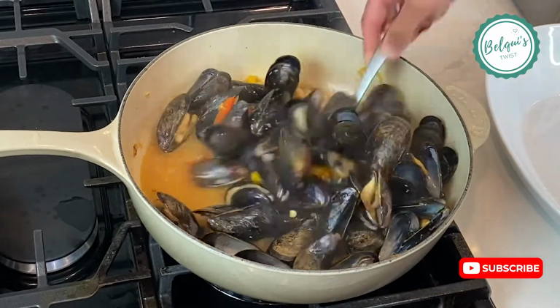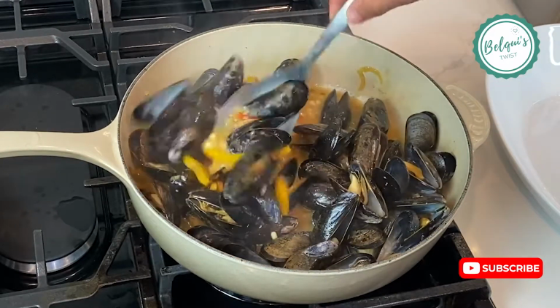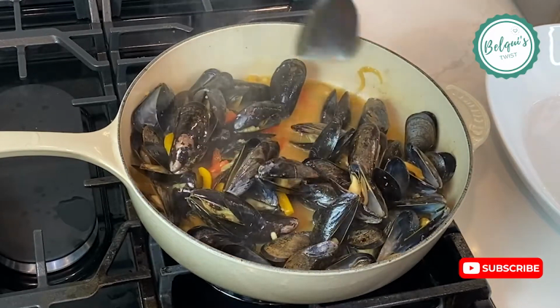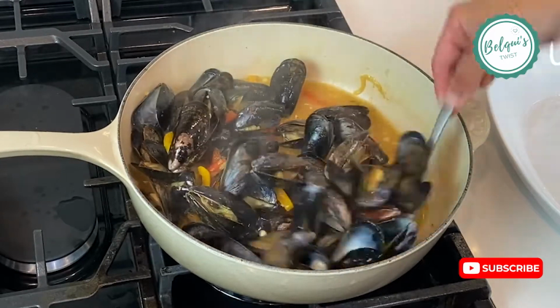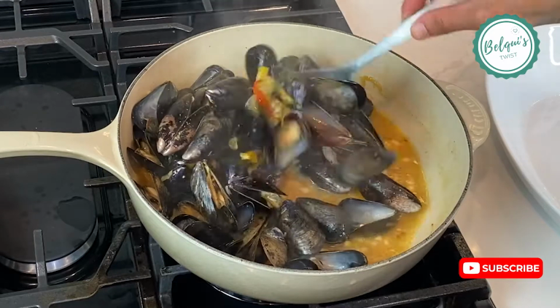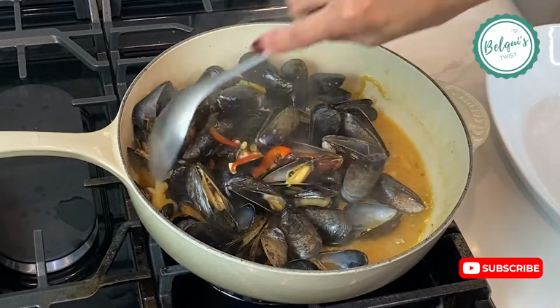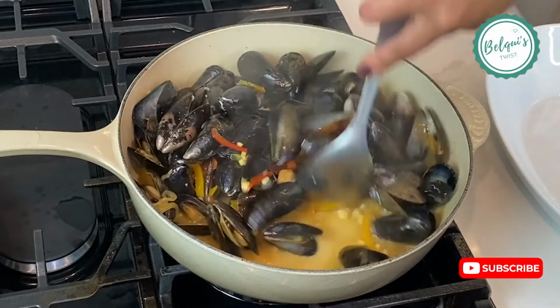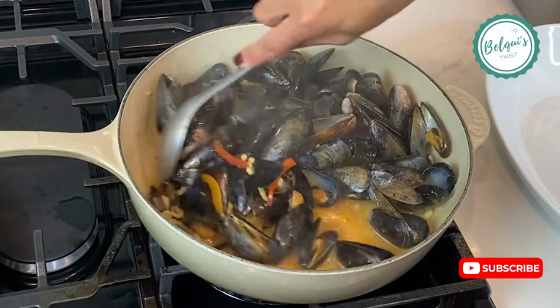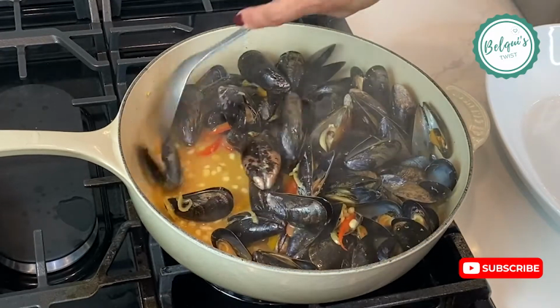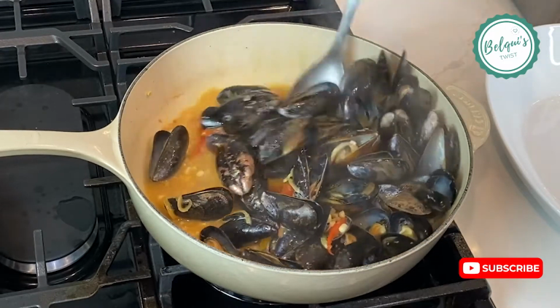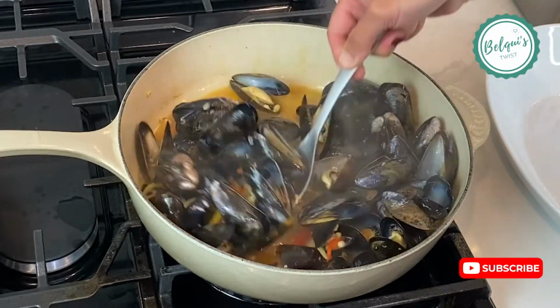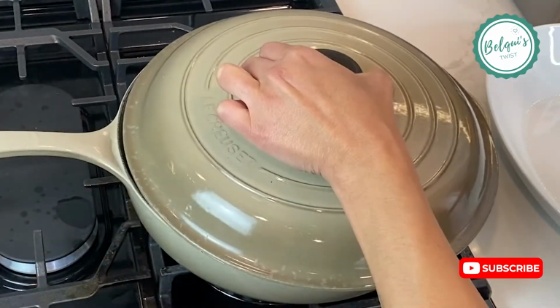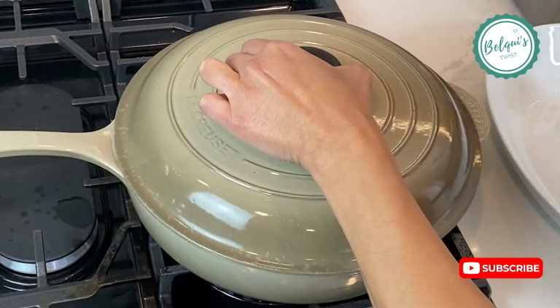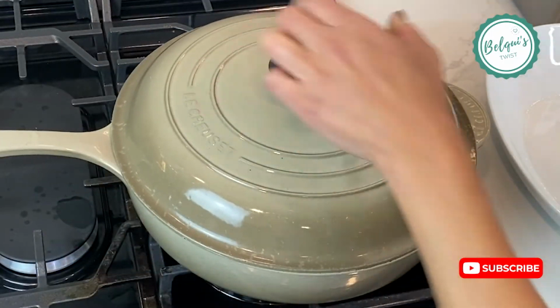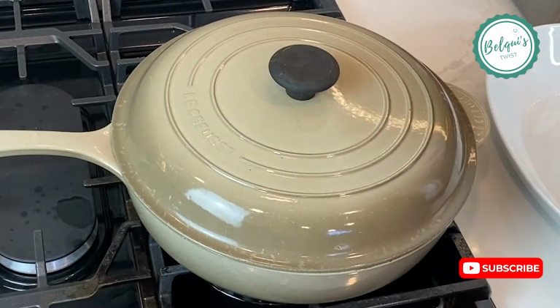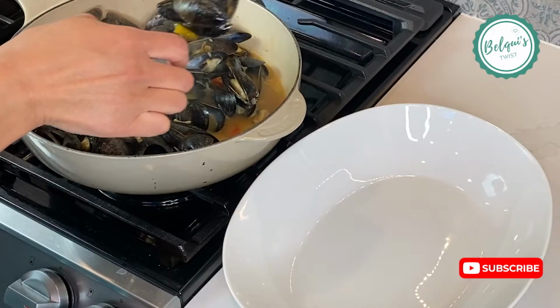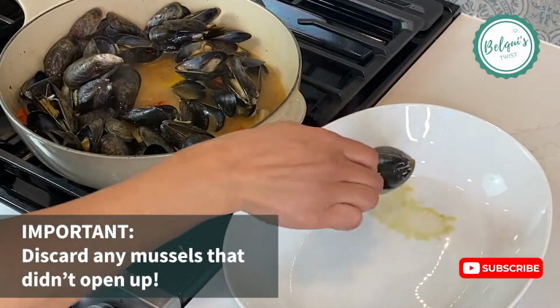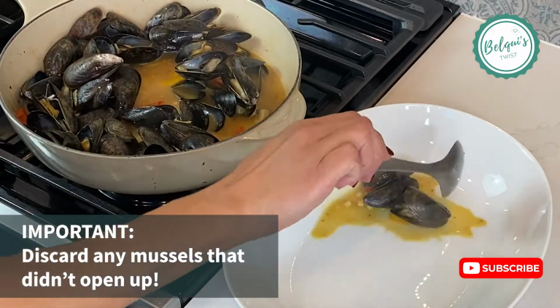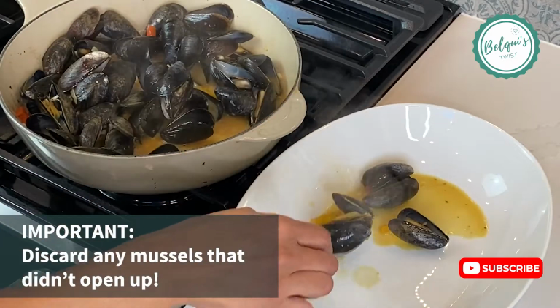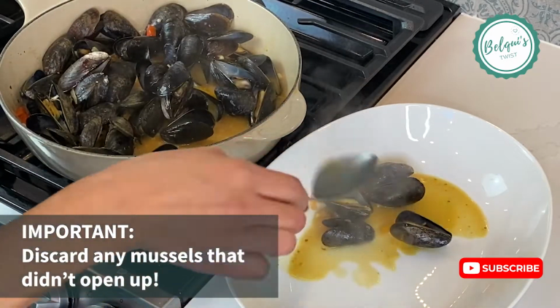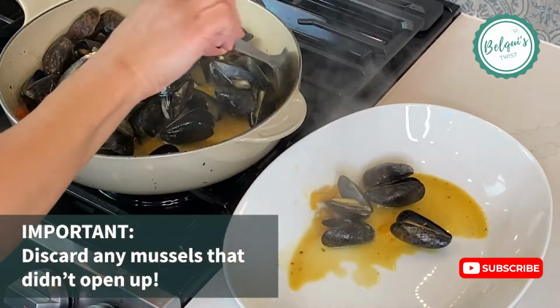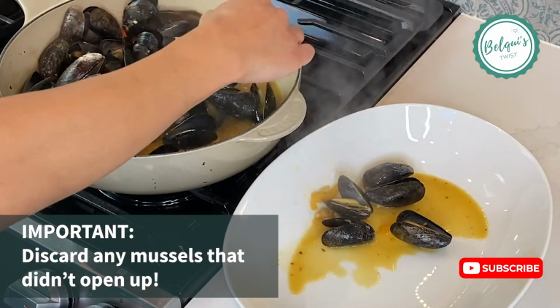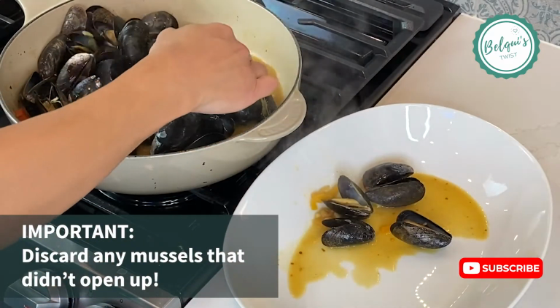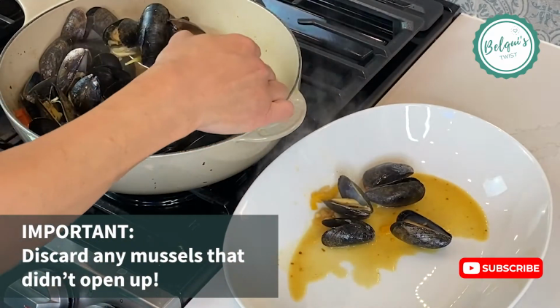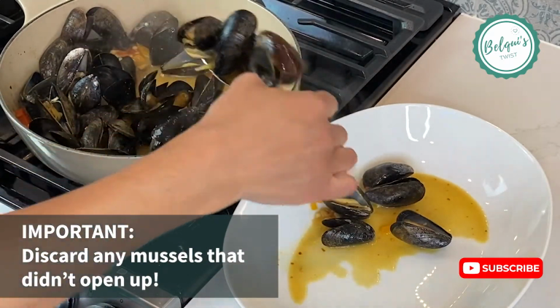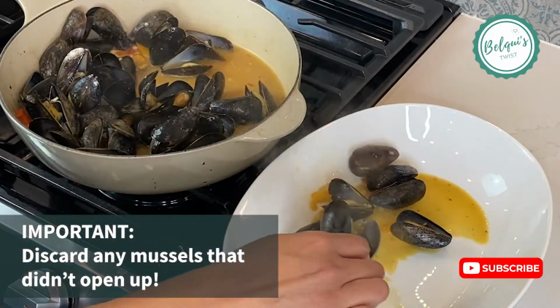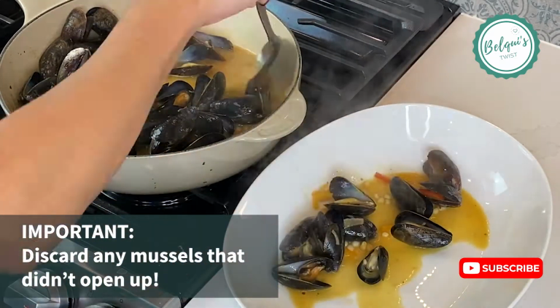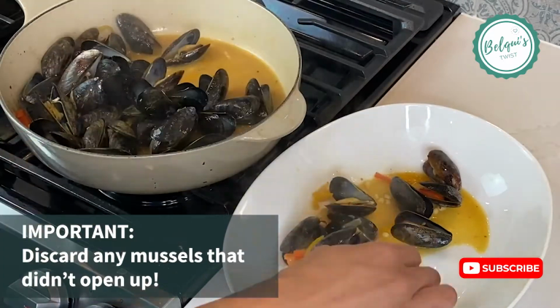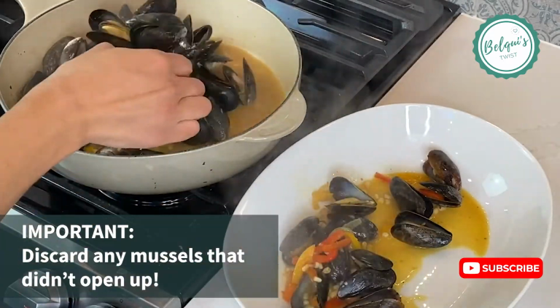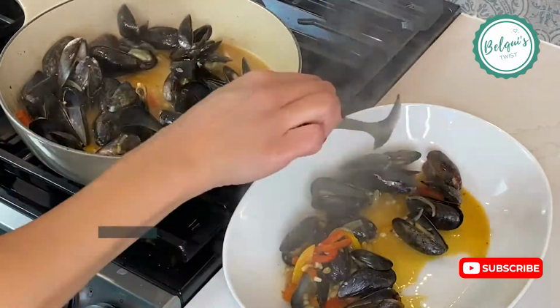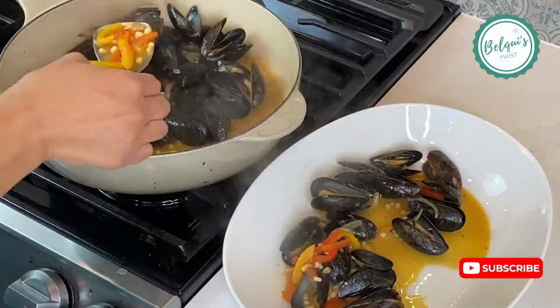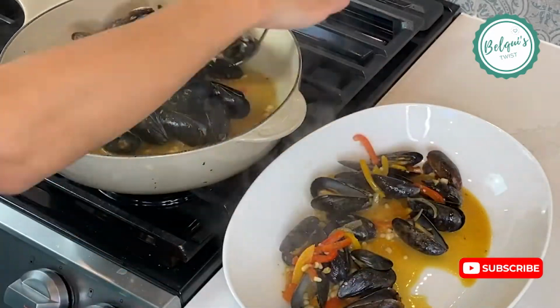Take a little bit of the broth and make sure it gets right into the mussels that are already opened. Cover it again and allow the rest of them to open up. When done, transfer everything to your serving dish. Make sure you have some toasted bread because you're going to want to dip it in.